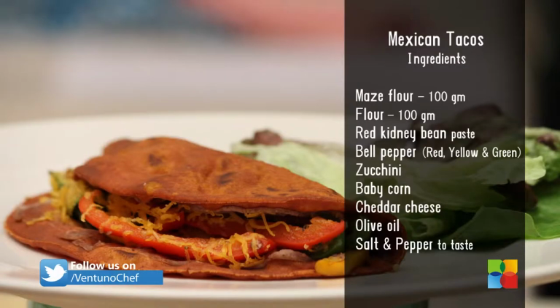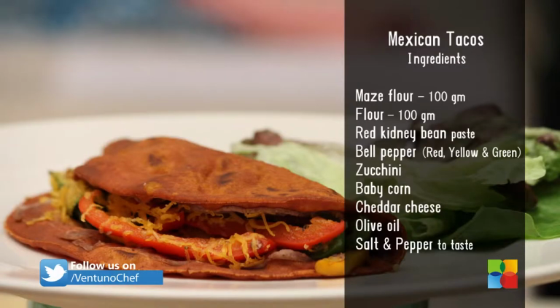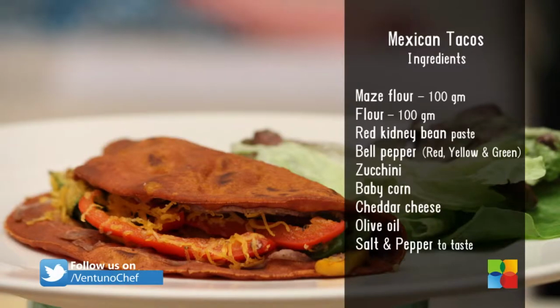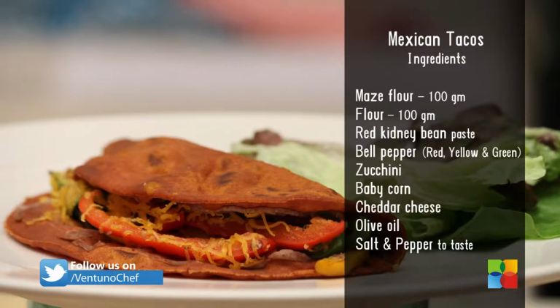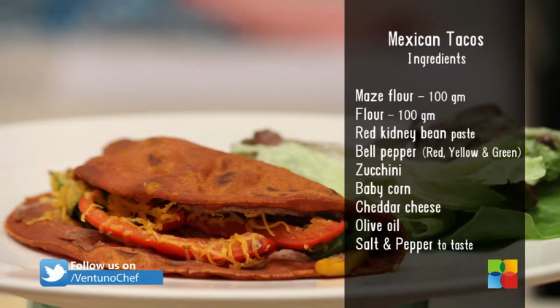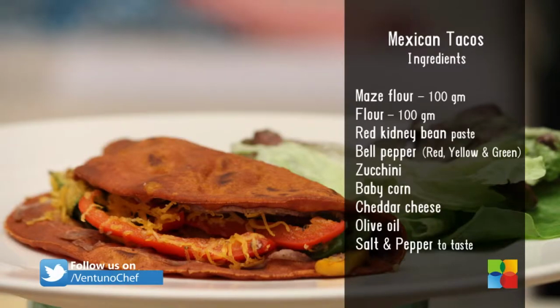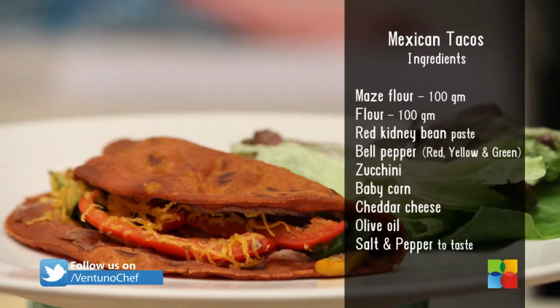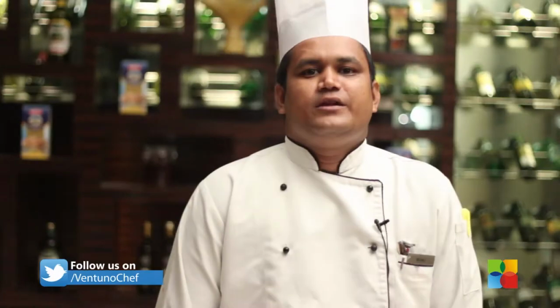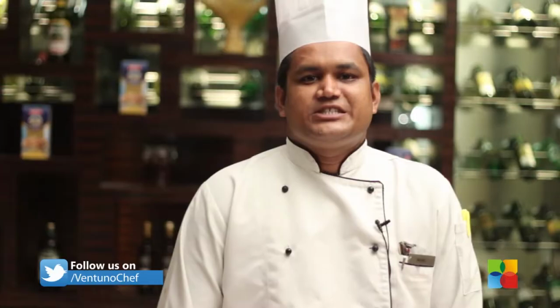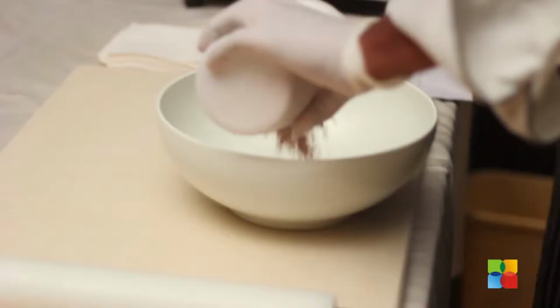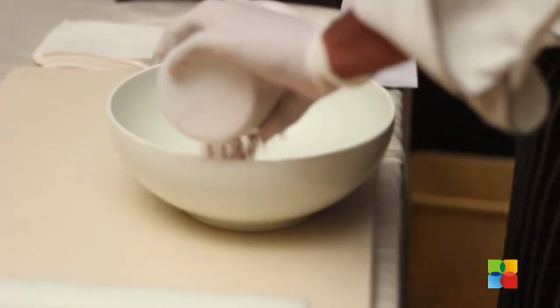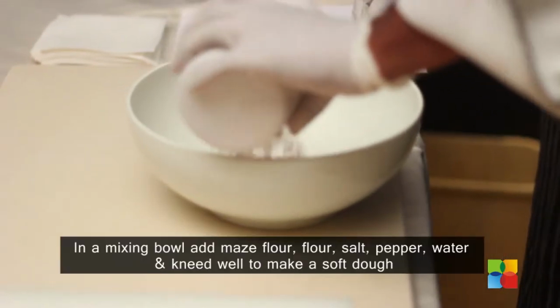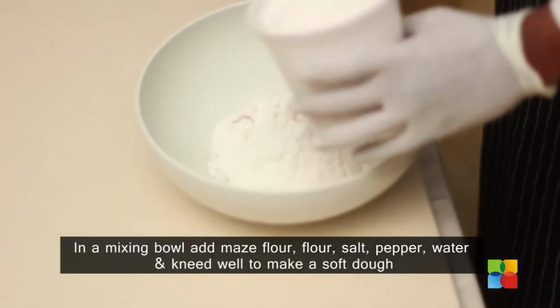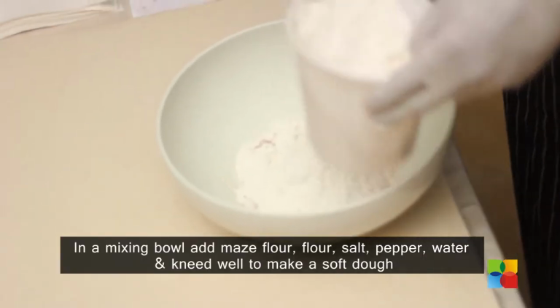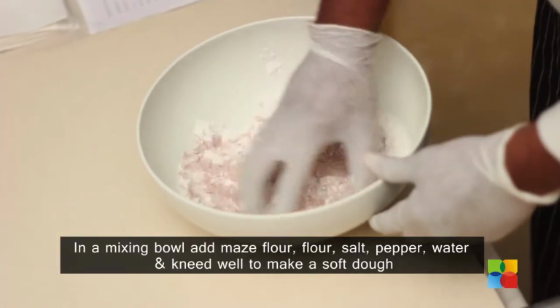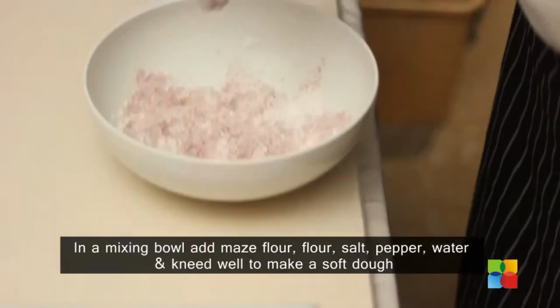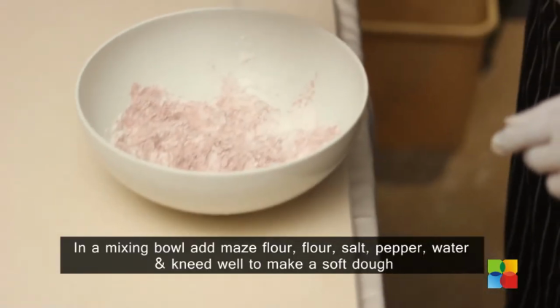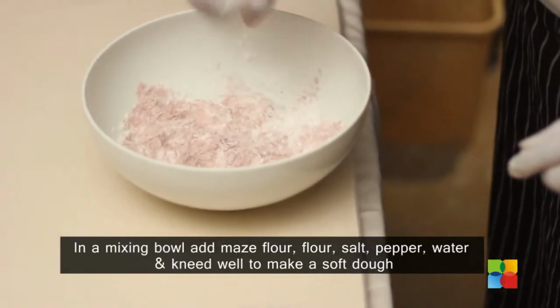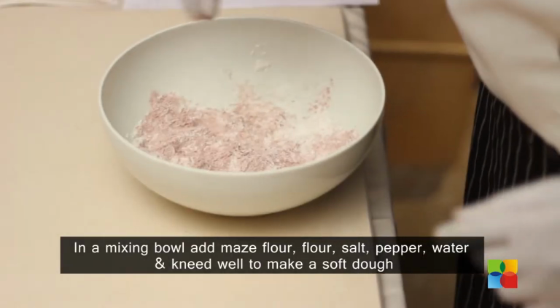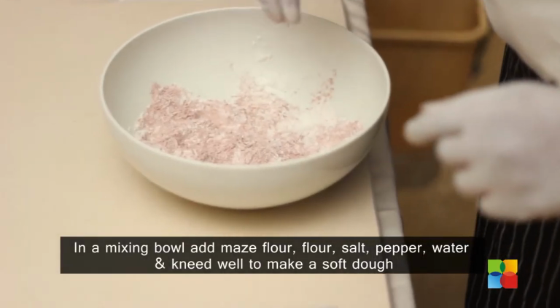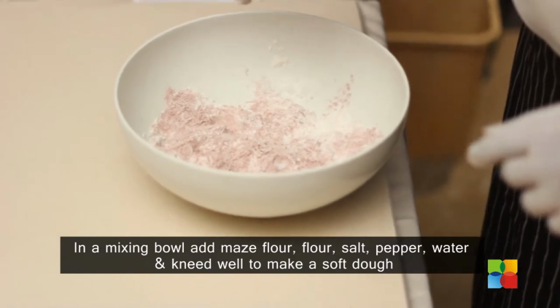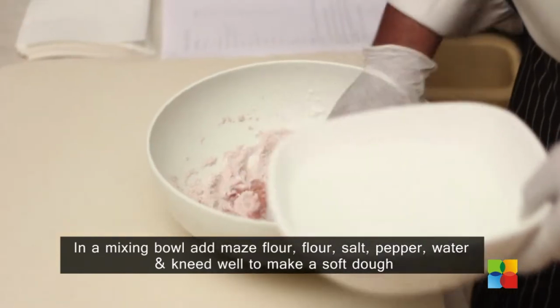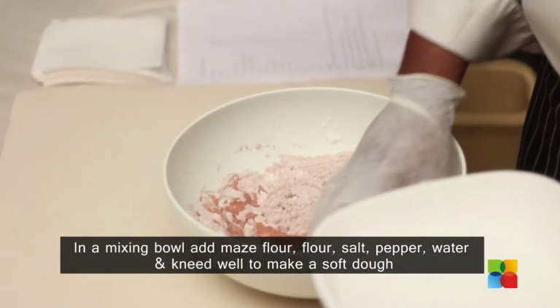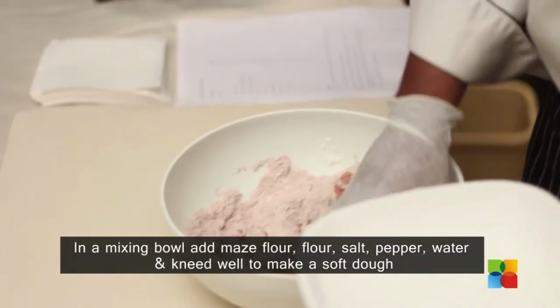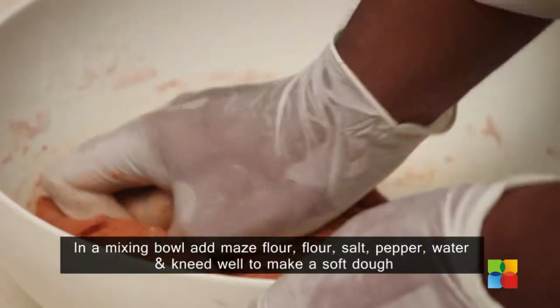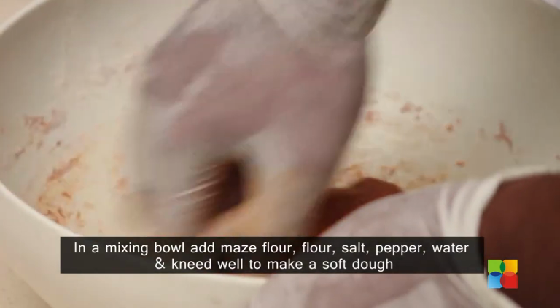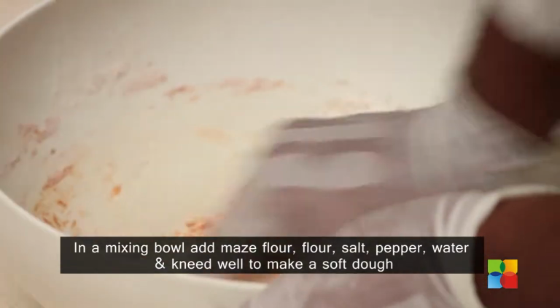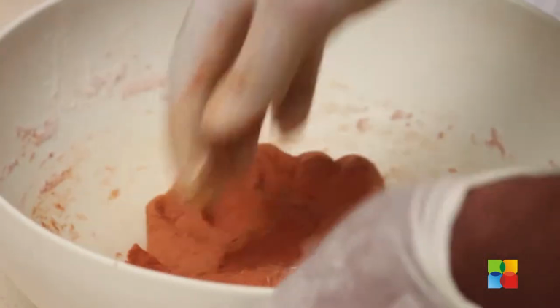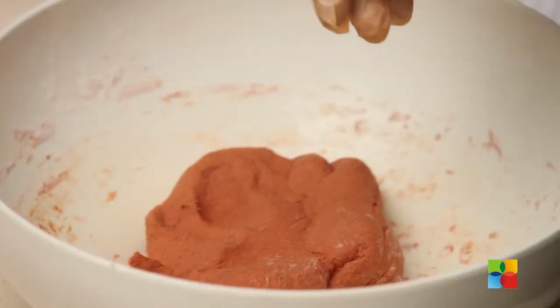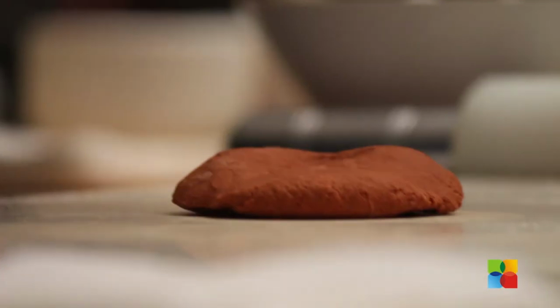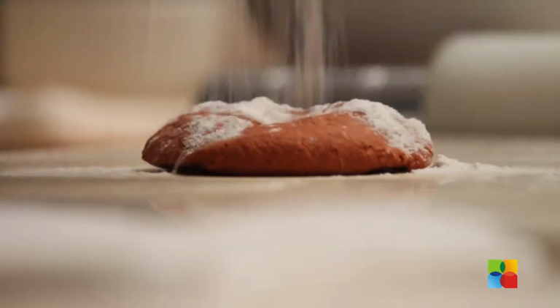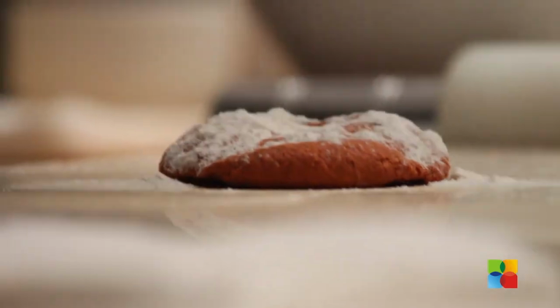The ingredients are: take a mixing bowl, add maize flour, salt, pepper, and add water and mix it well. Knead like a dough — soft dough — and sheet a base.